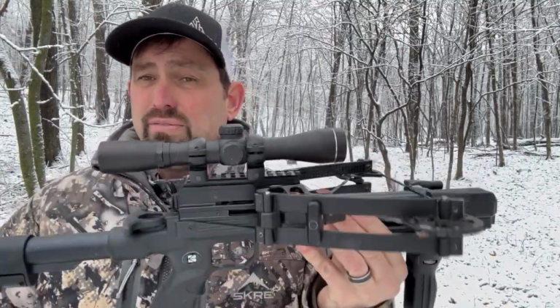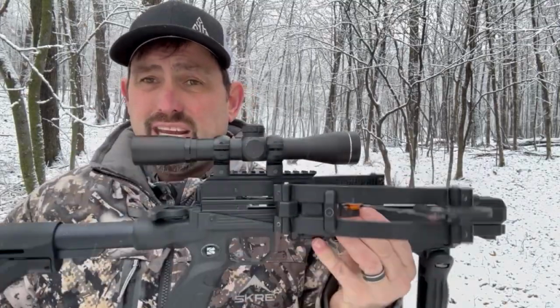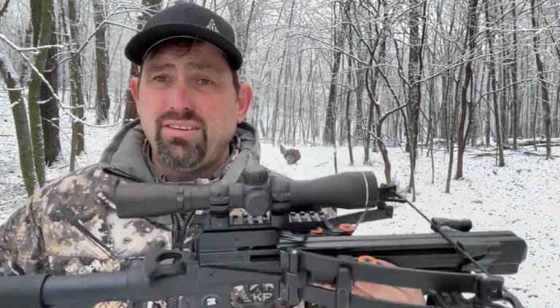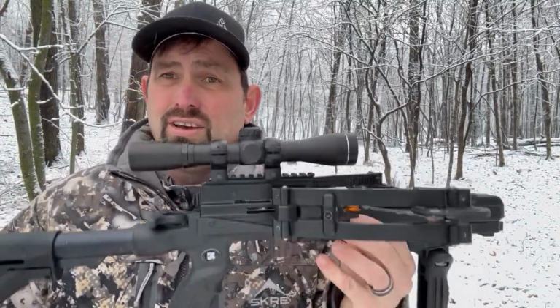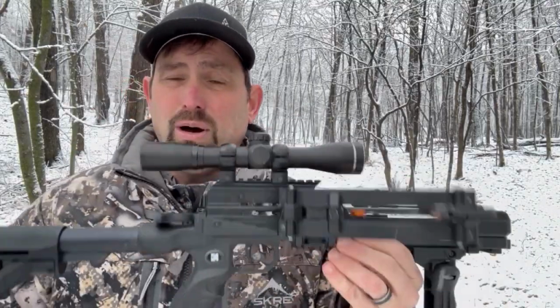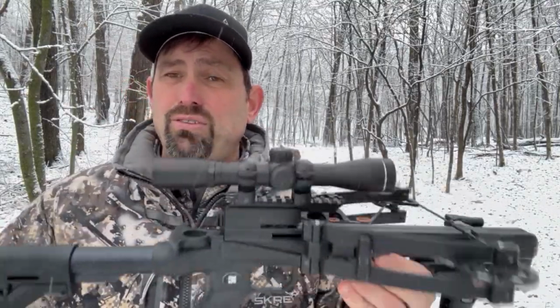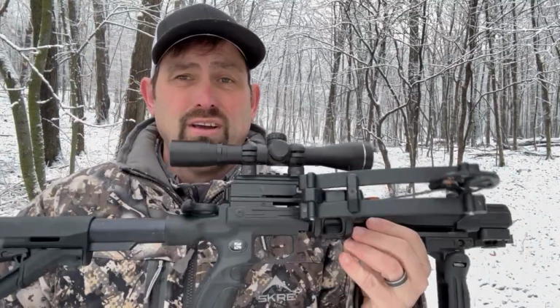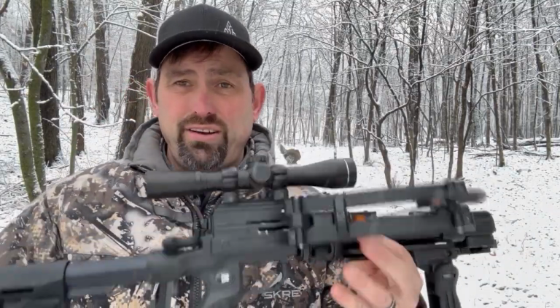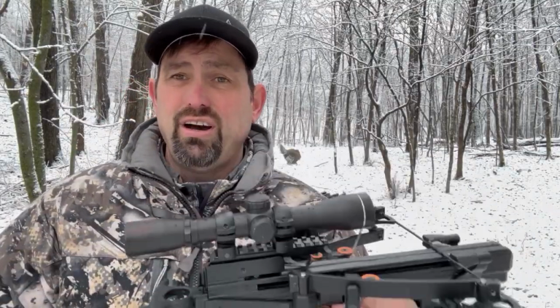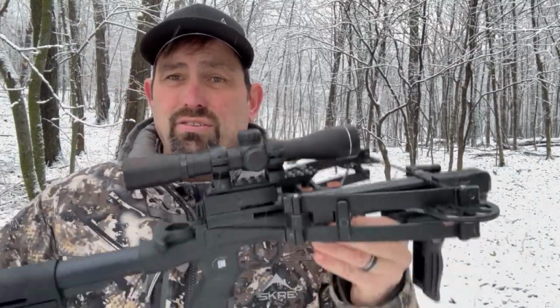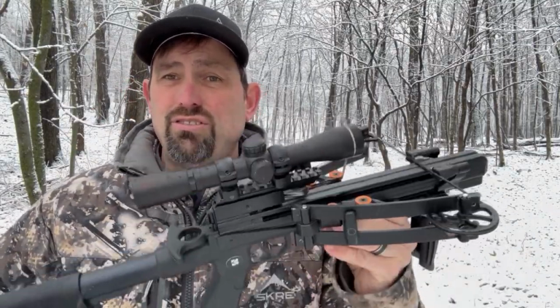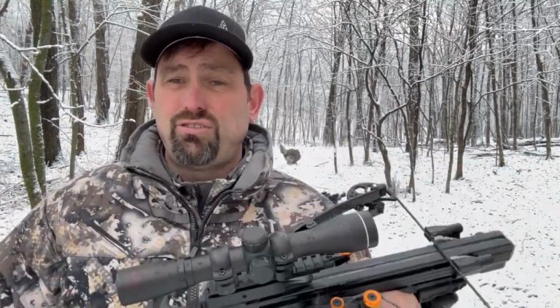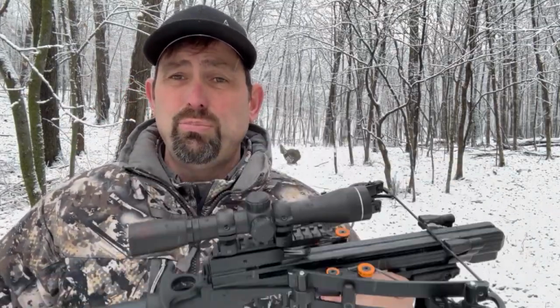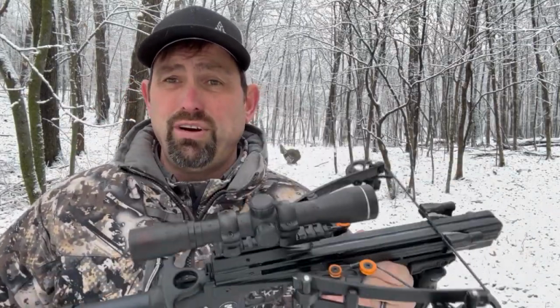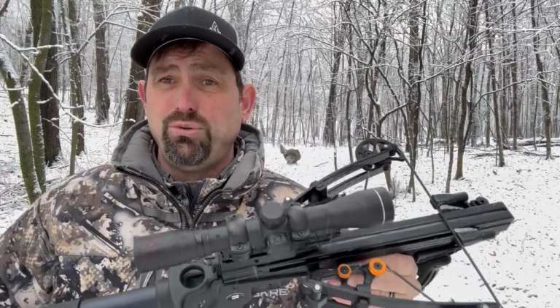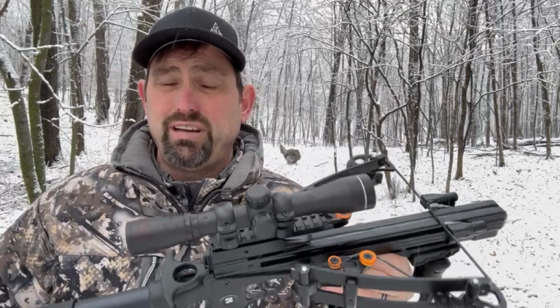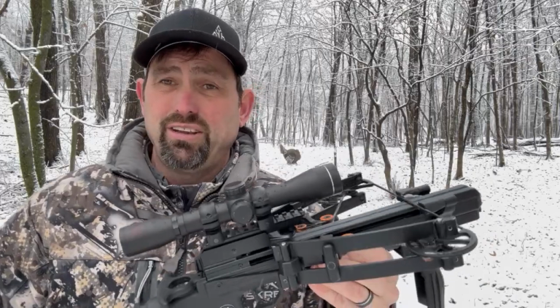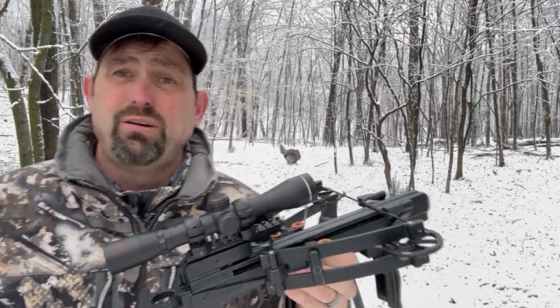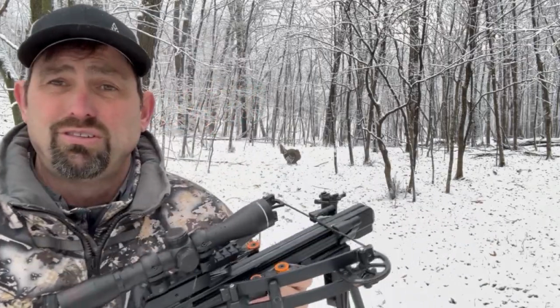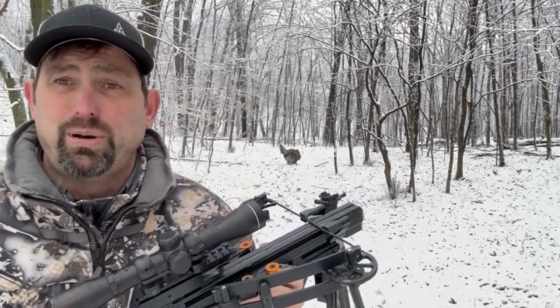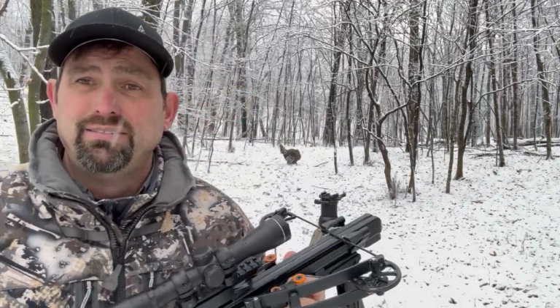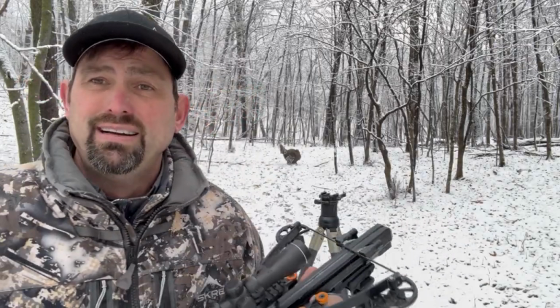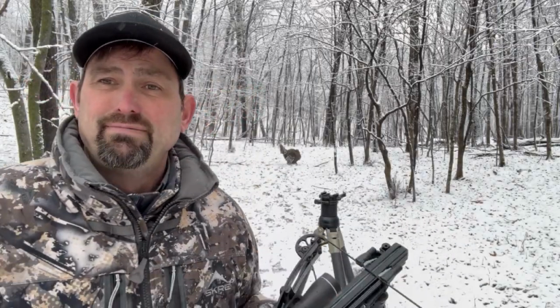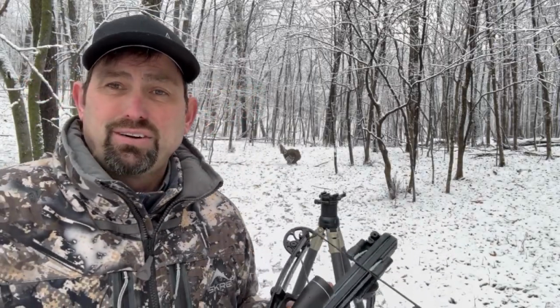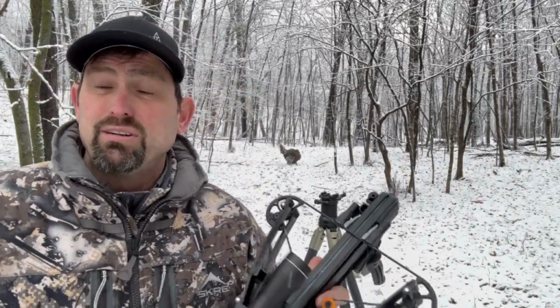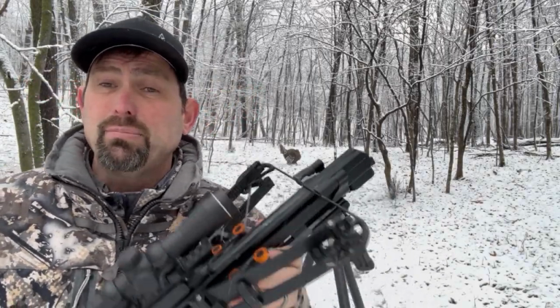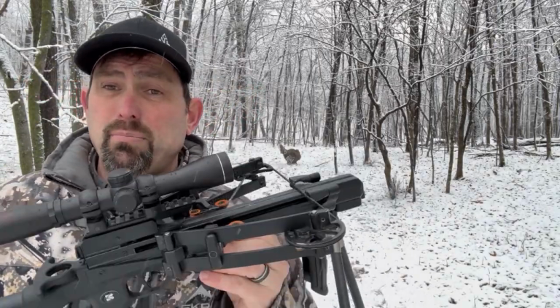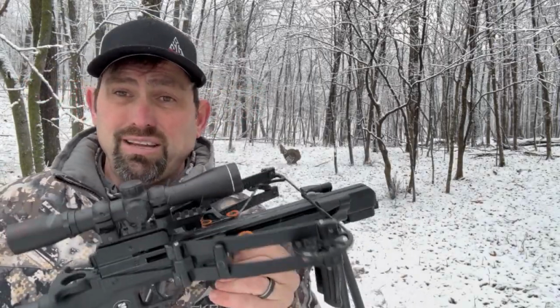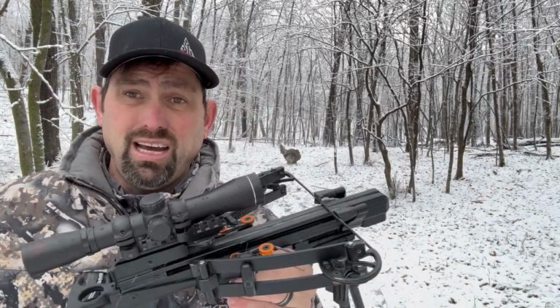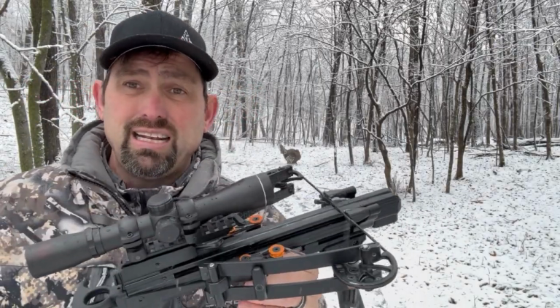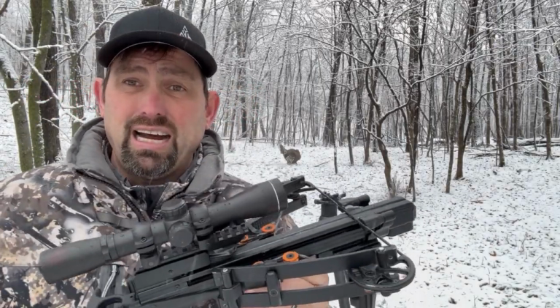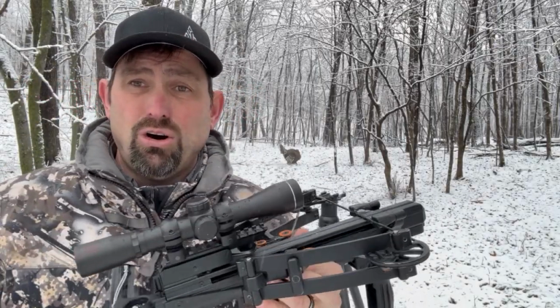It's great for kids, spouses, yourself — just a super fun tool to take in the turkey woods this spring. Have a good one. Check them out at ballista.co.